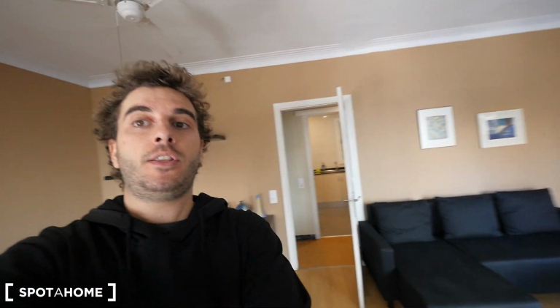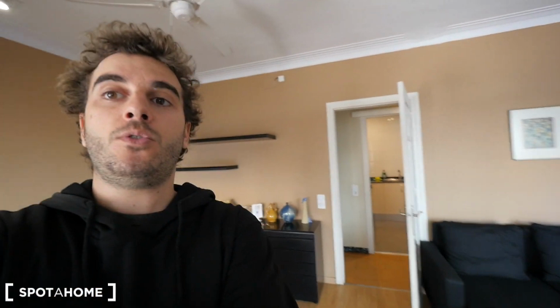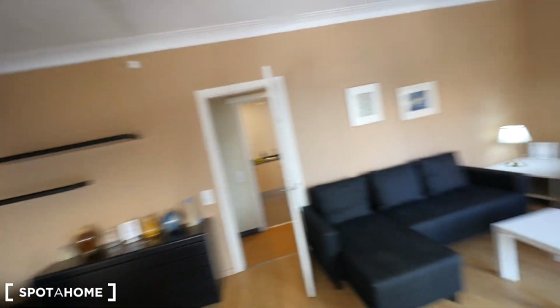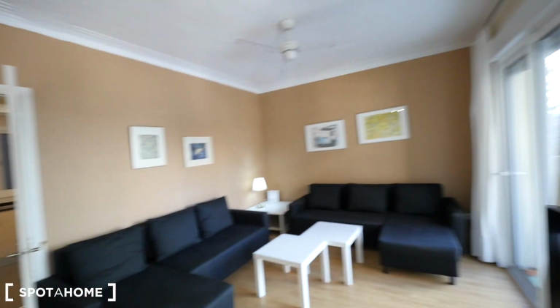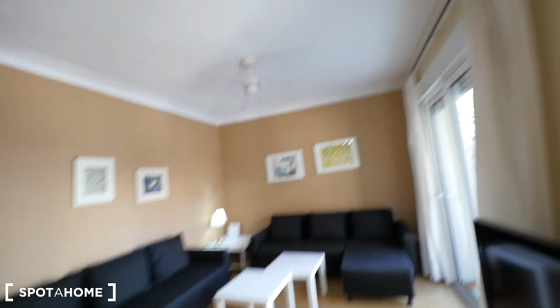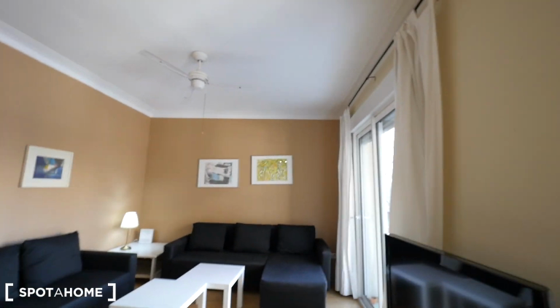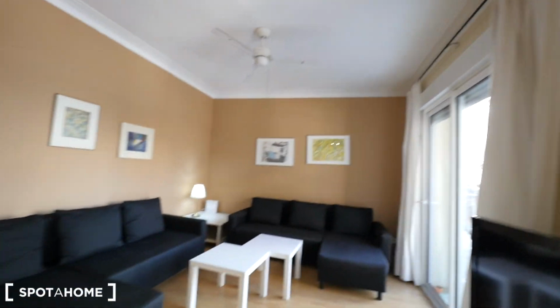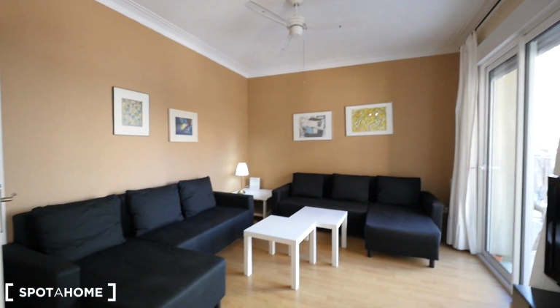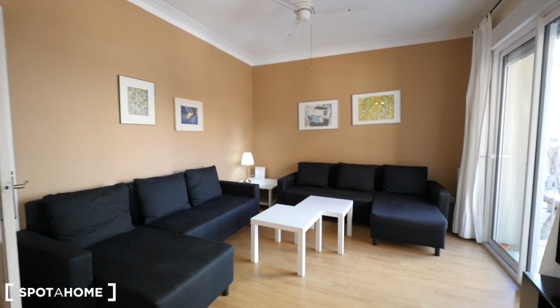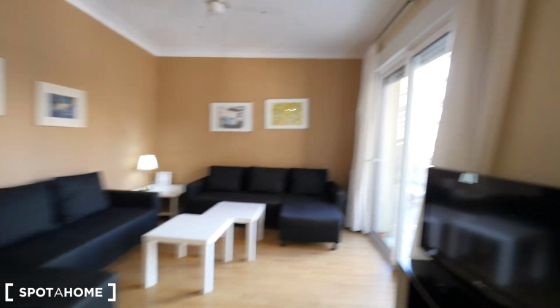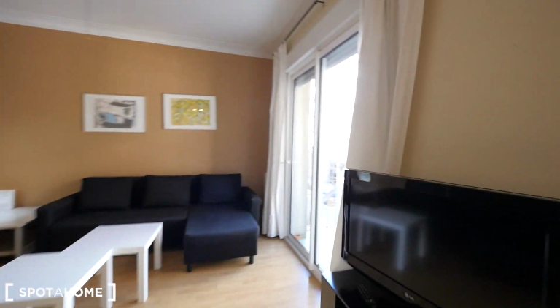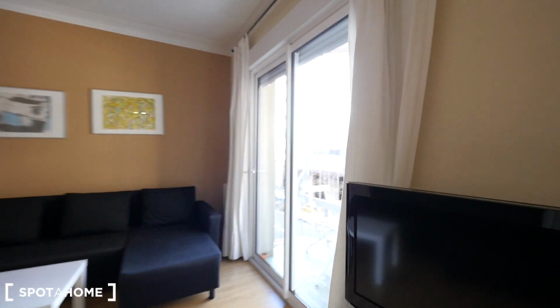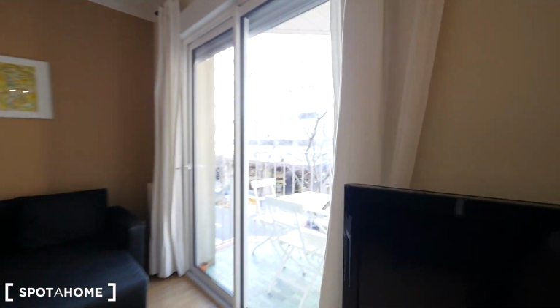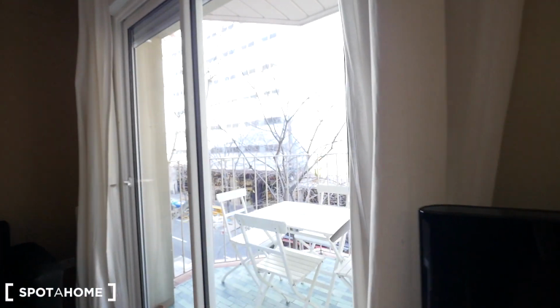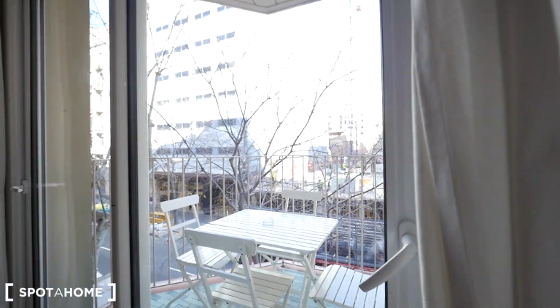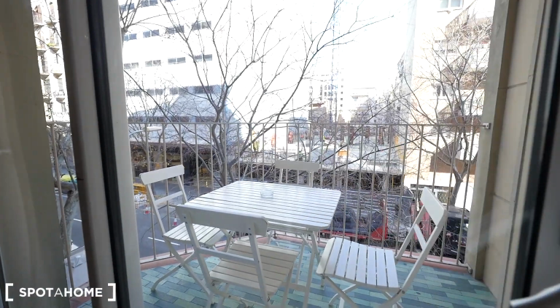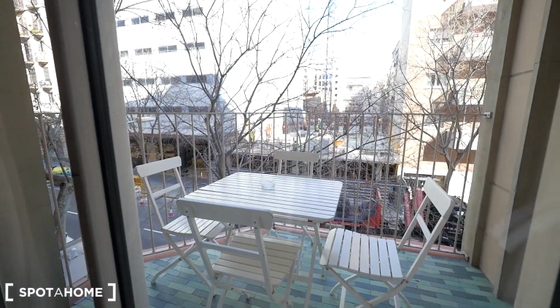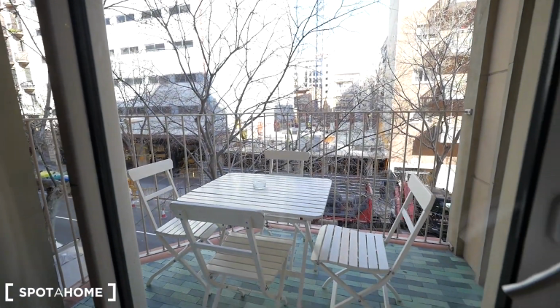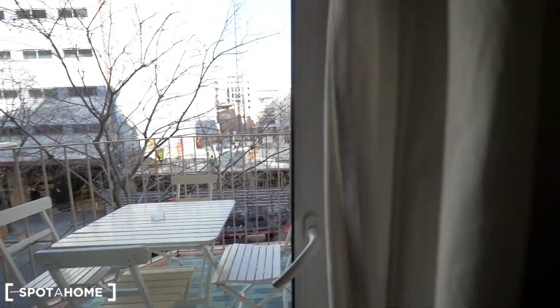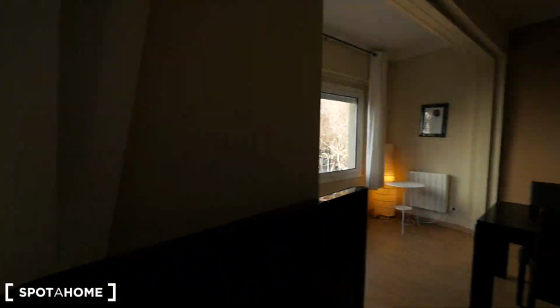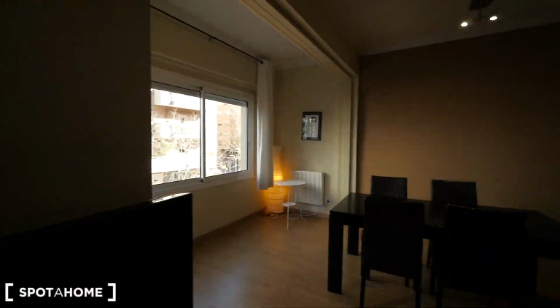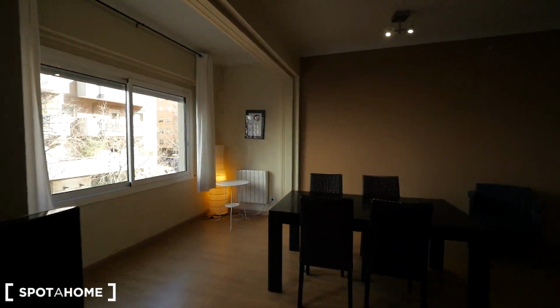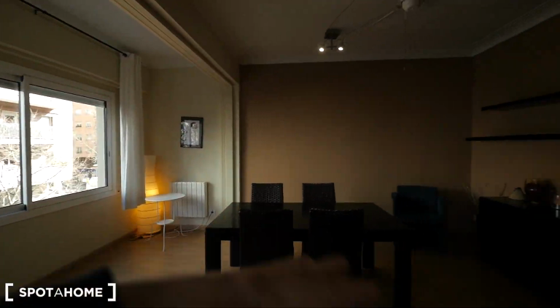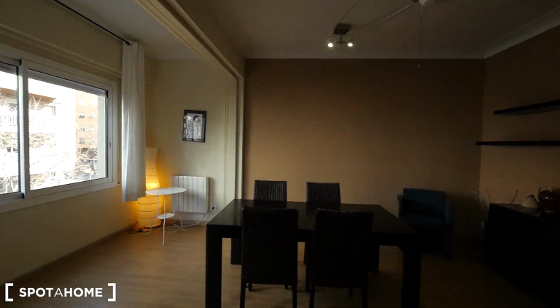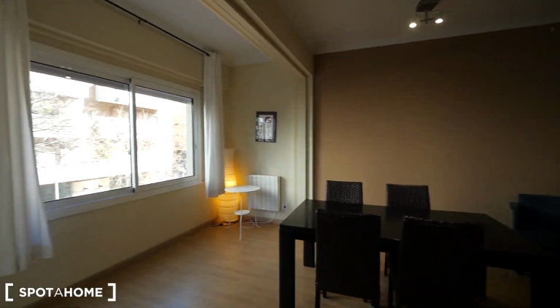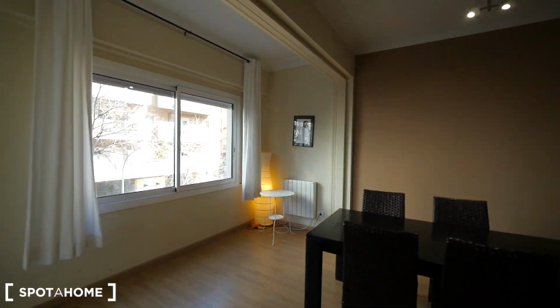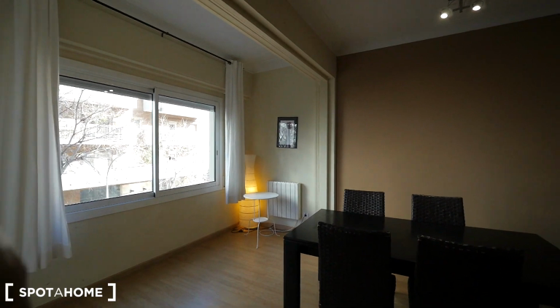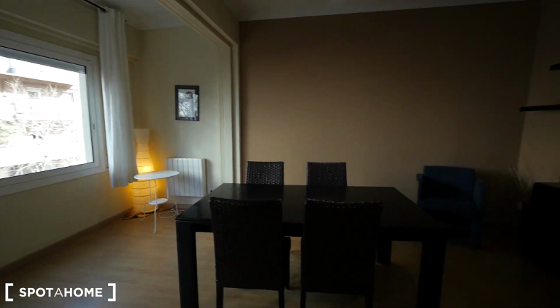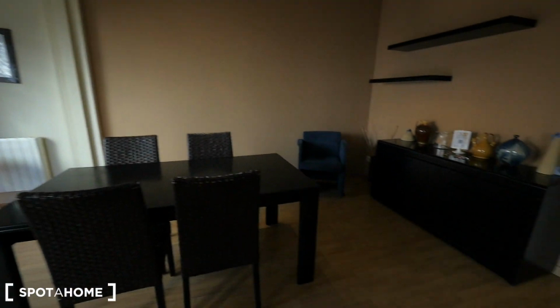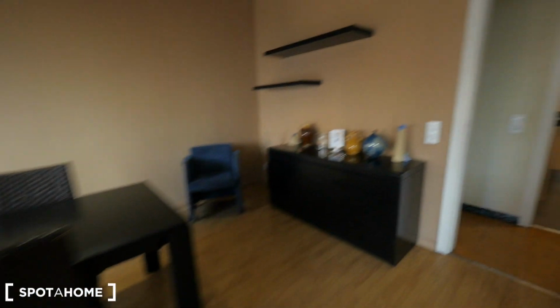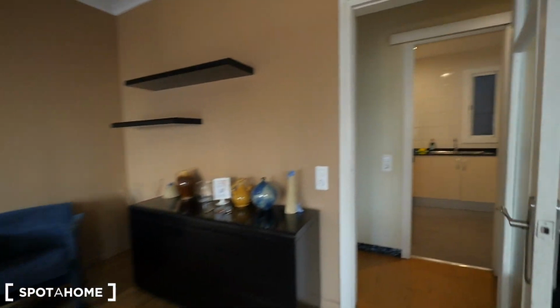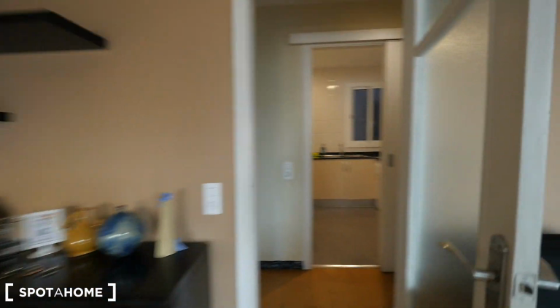We have this huge living room which is so big. Outside you have a nice balcony right here. This space is also so big, with big windows — so bright.